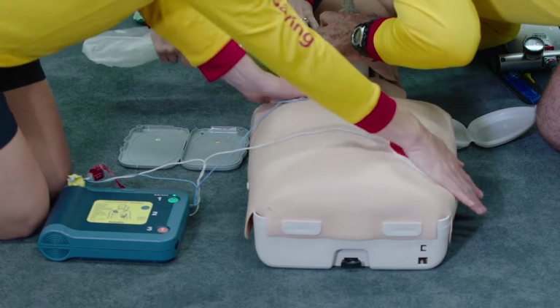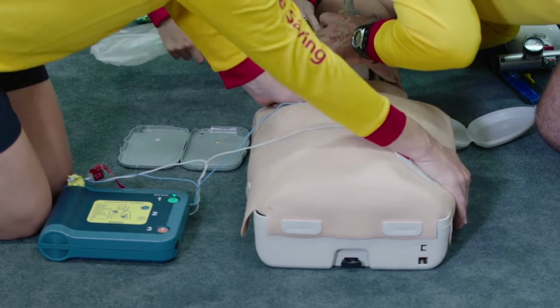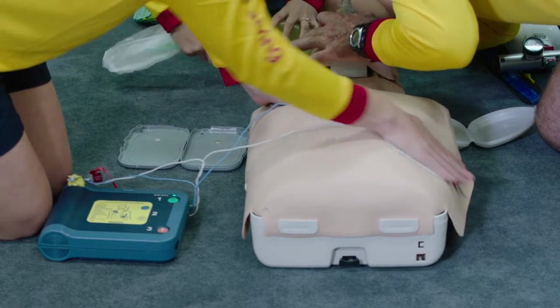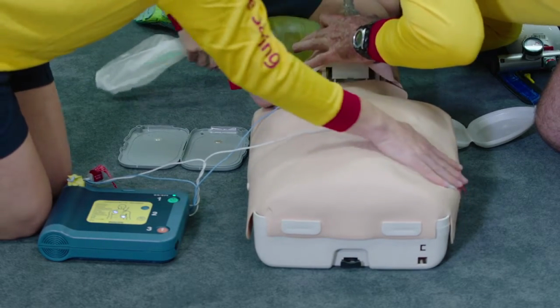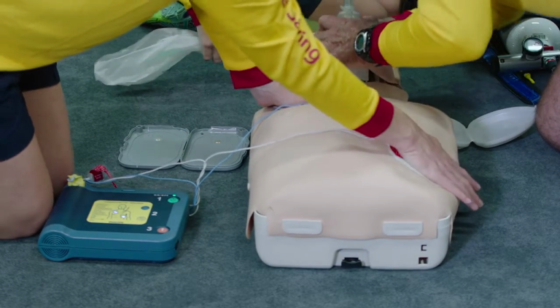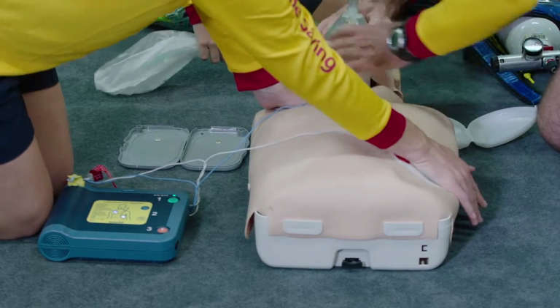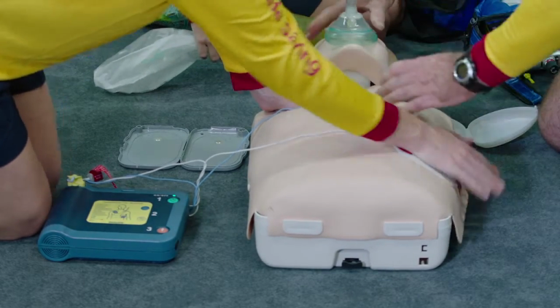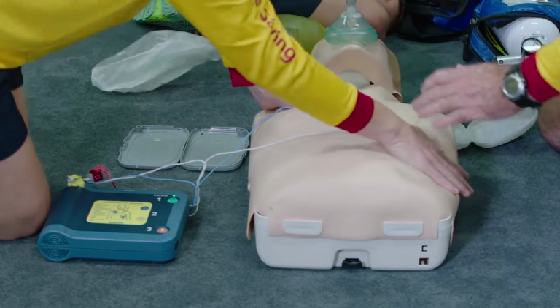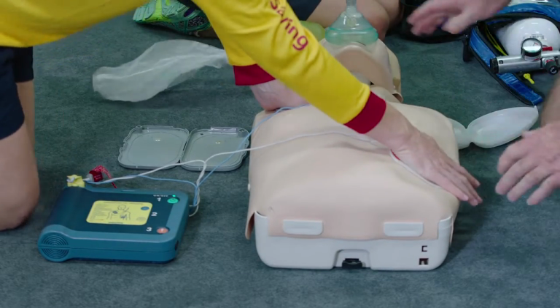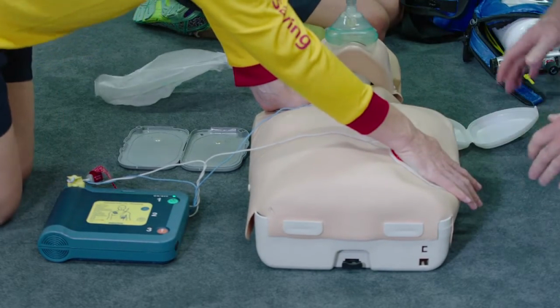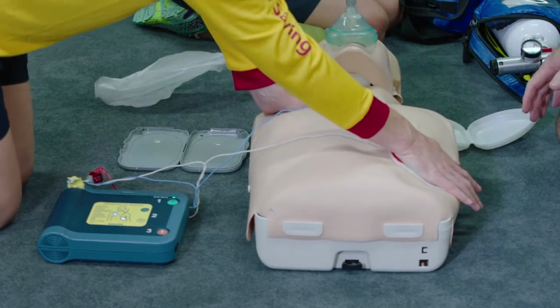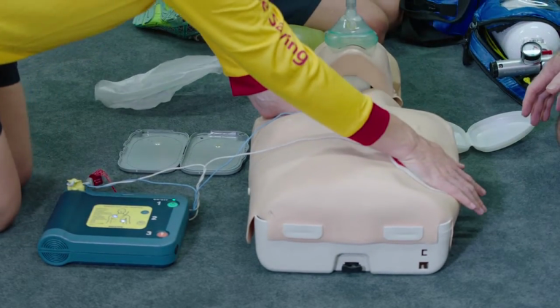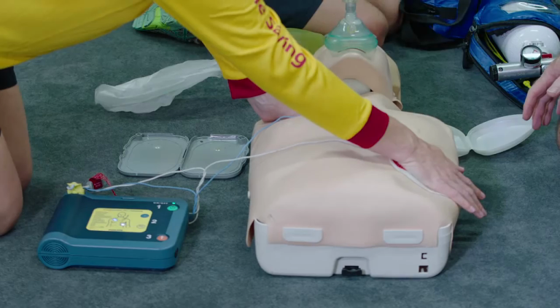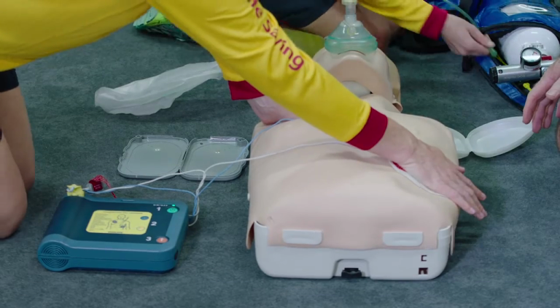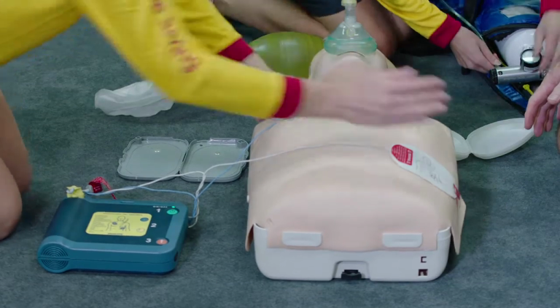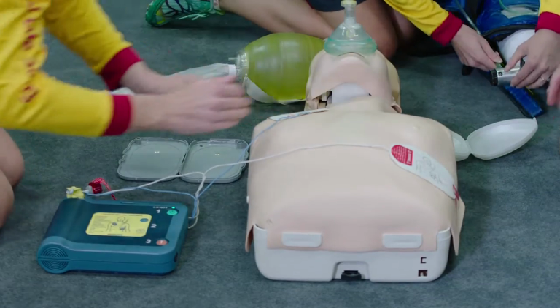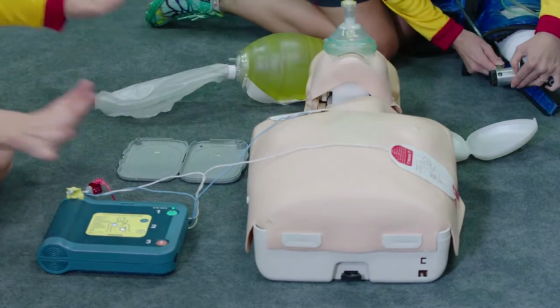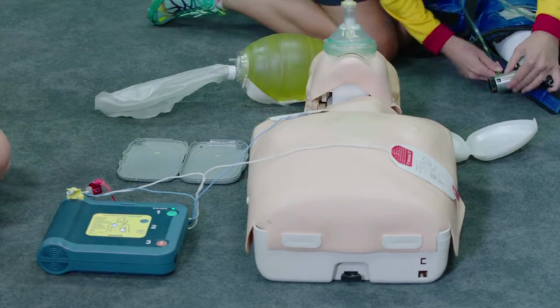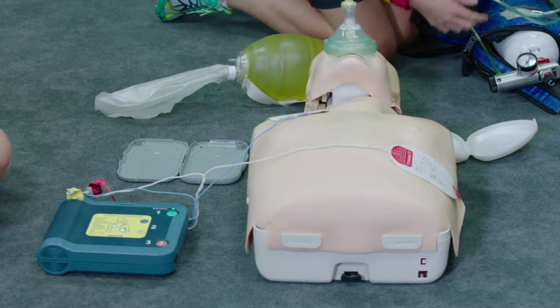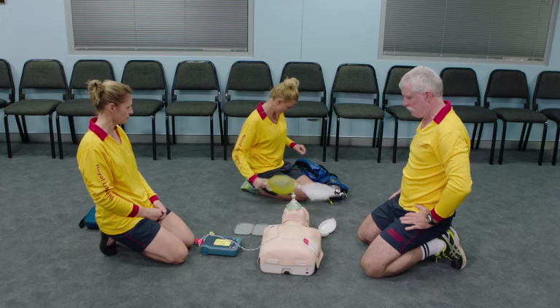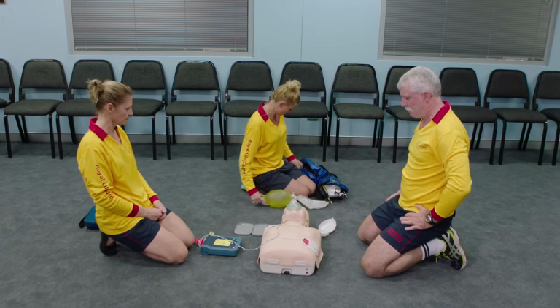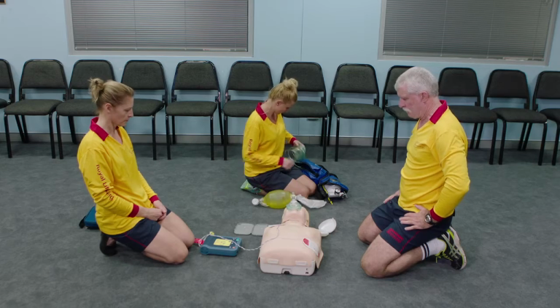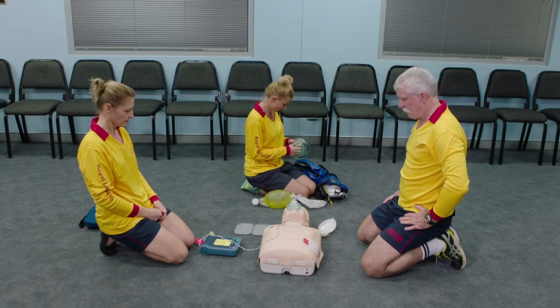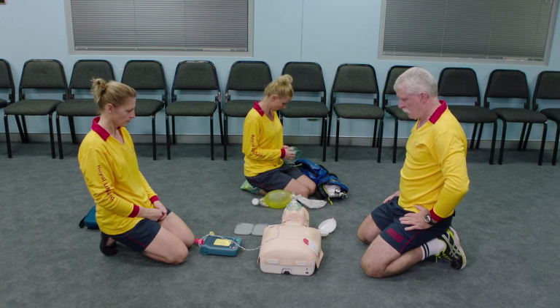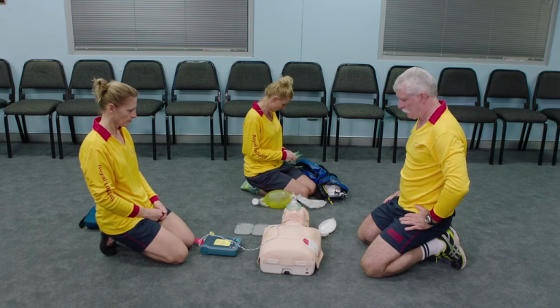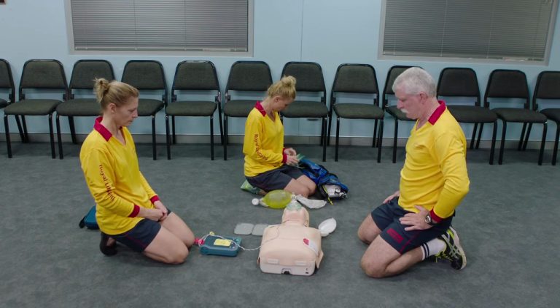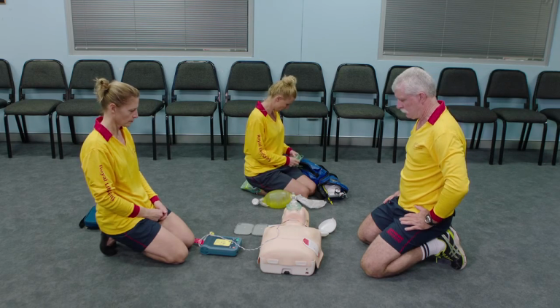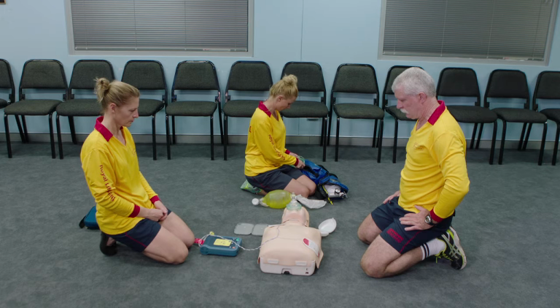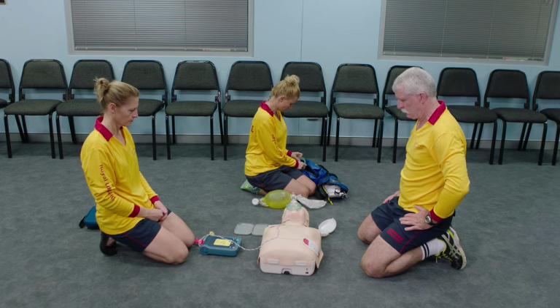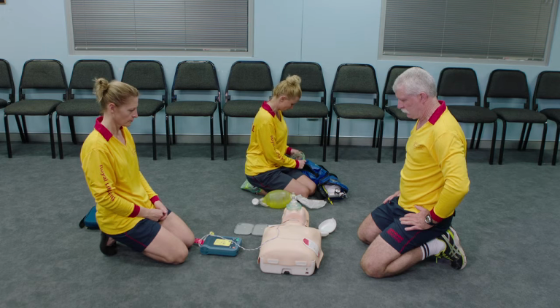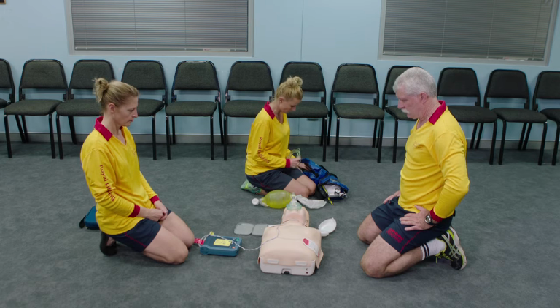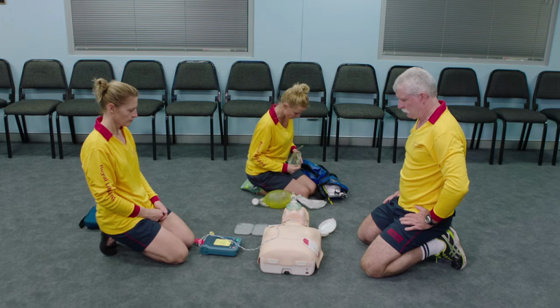The oxygen equipment can continue to be set up while the defibrillator is being attached and conducting its analysis. Stay clear of patient. Analyzing heart rhythm.